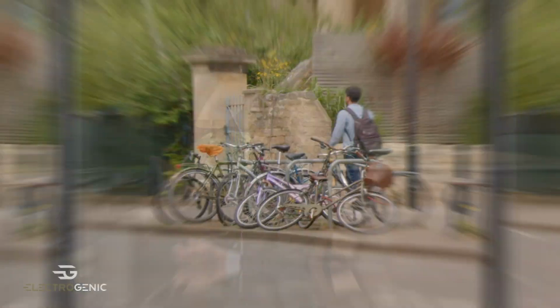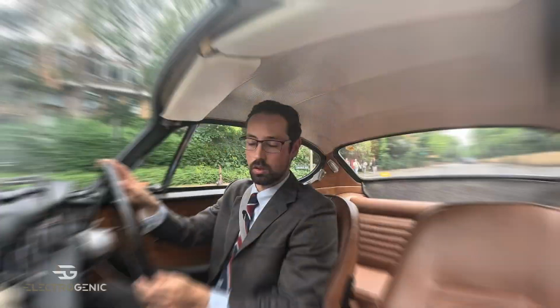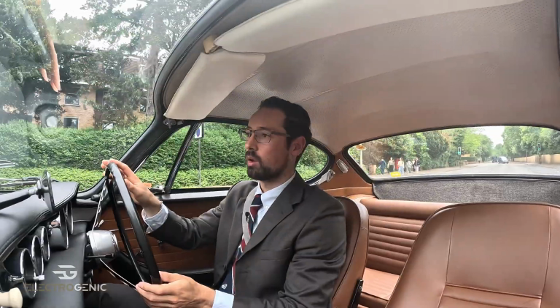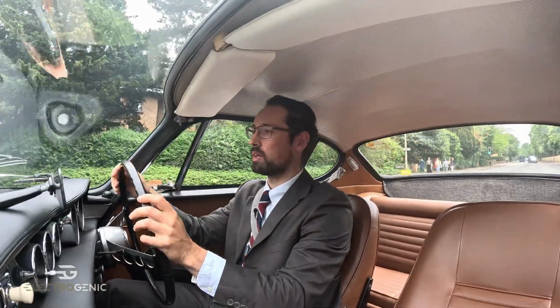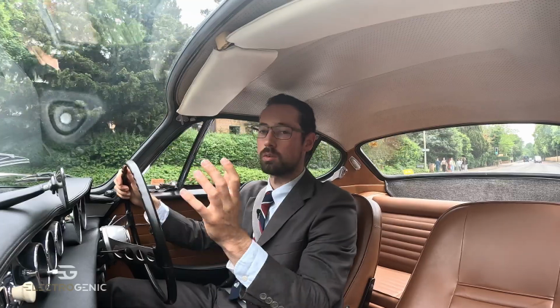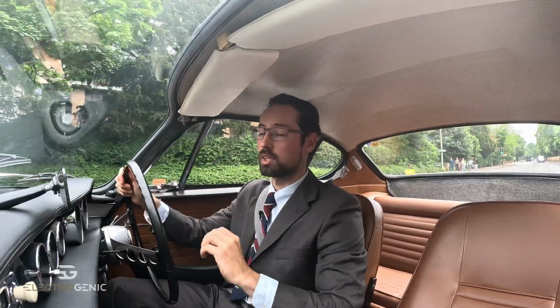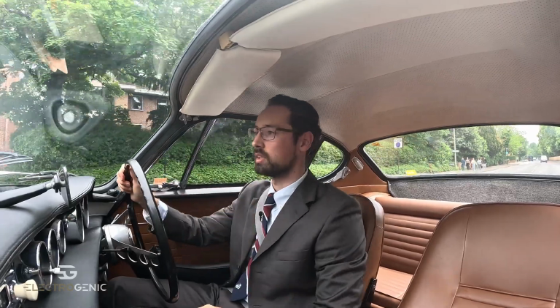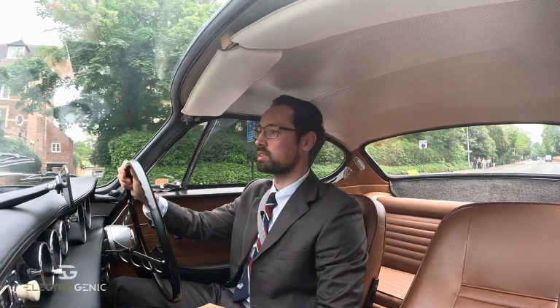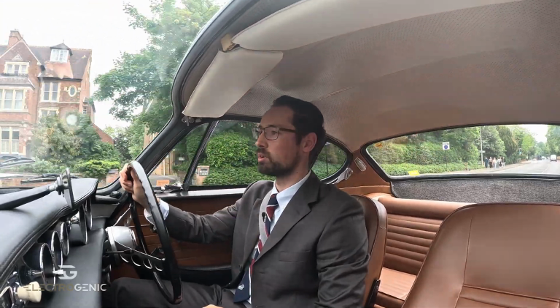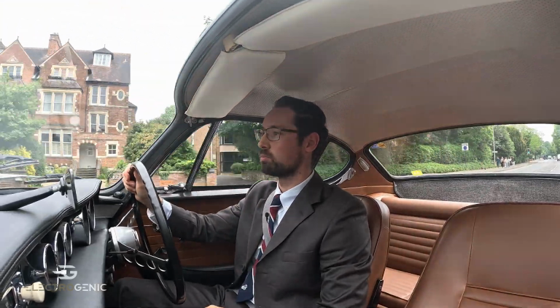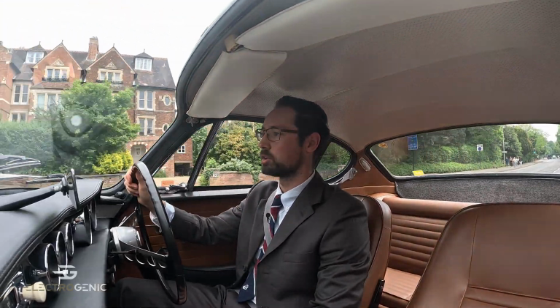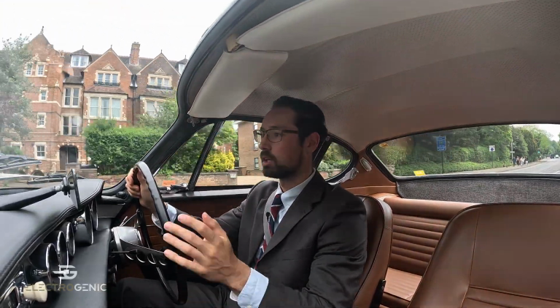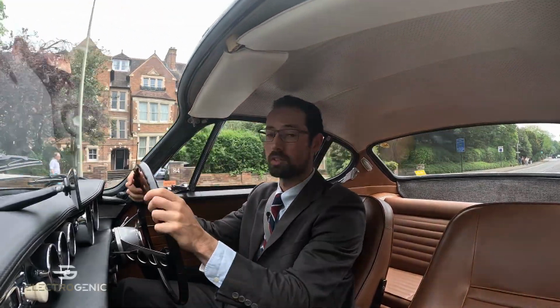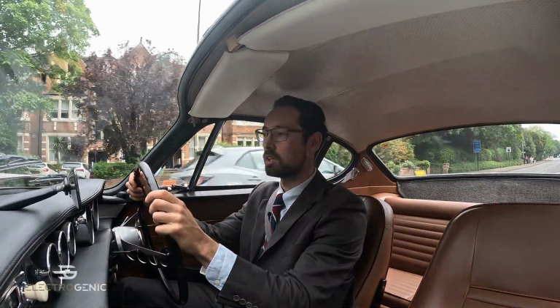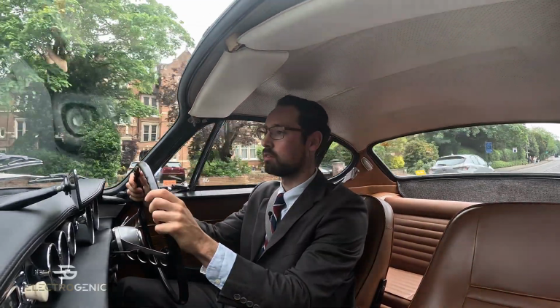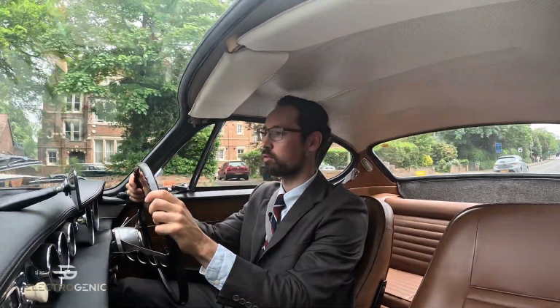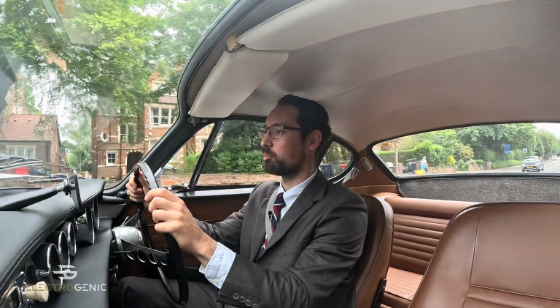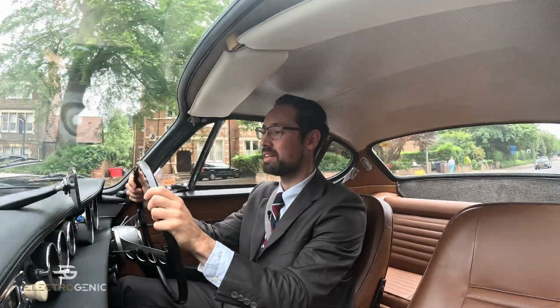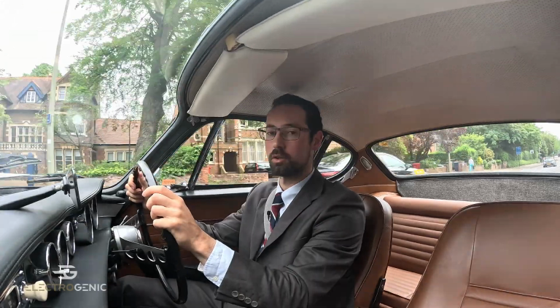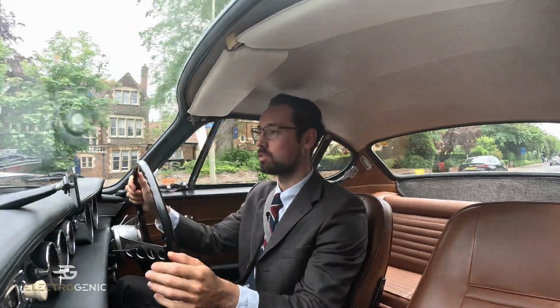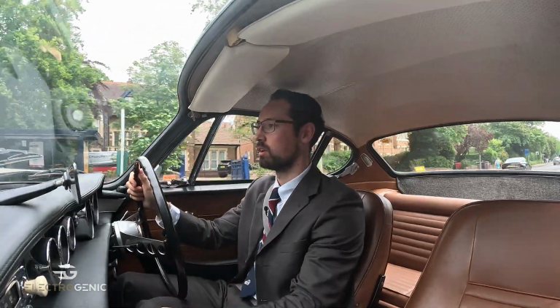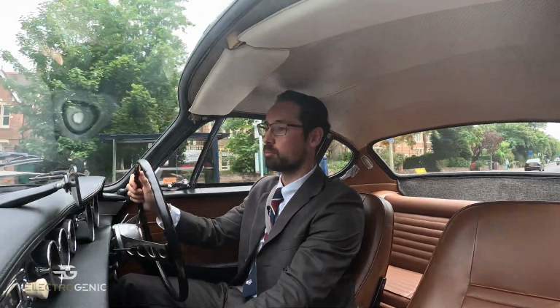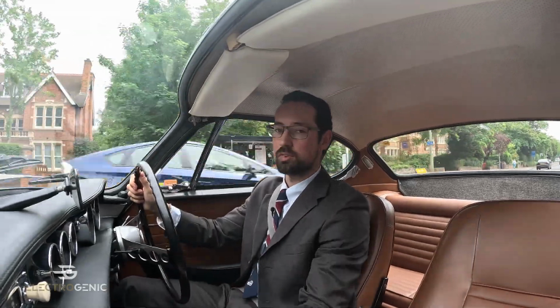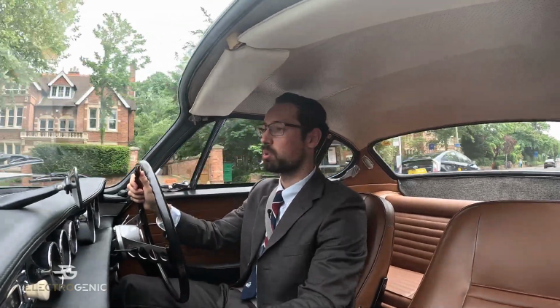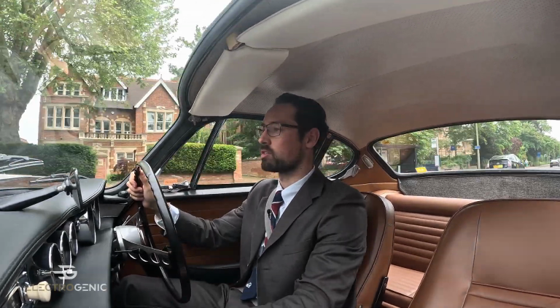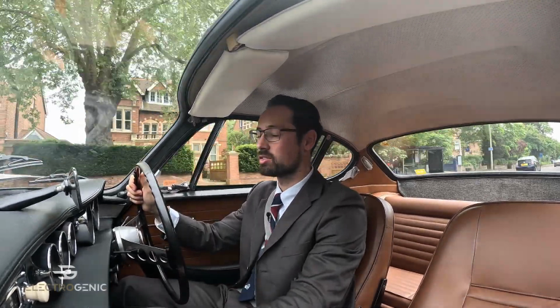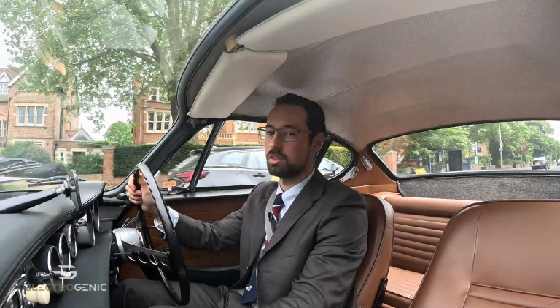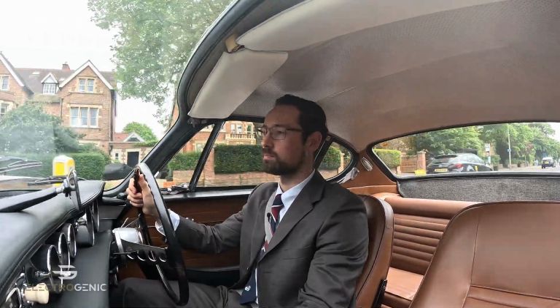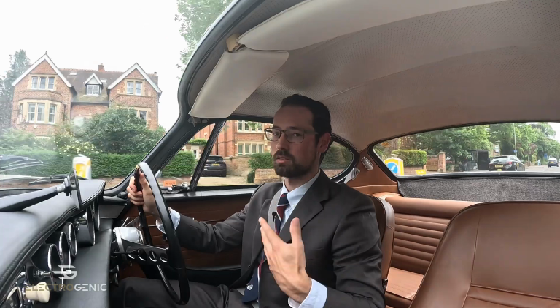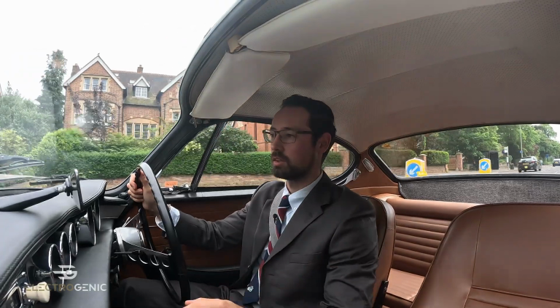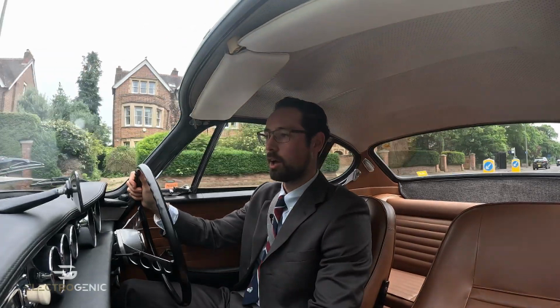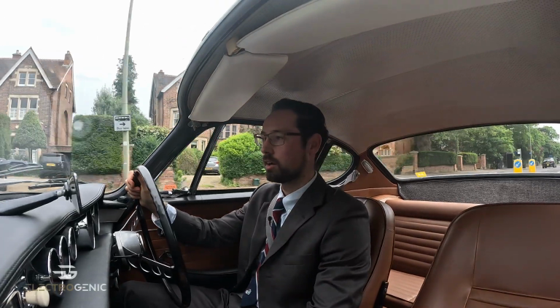Welcome to Electrogenic's latest bespoke conversion. I'm currently sitting in a Volvo P1800S, brought to fame by The Saint TV show — hence the attire.